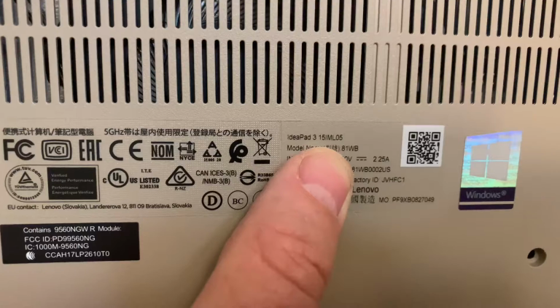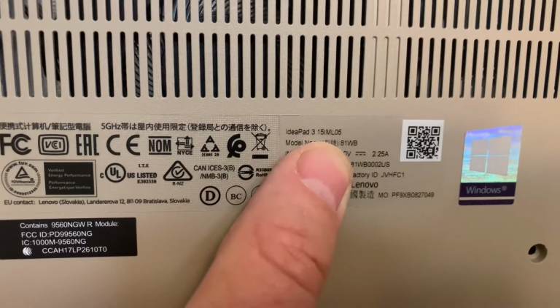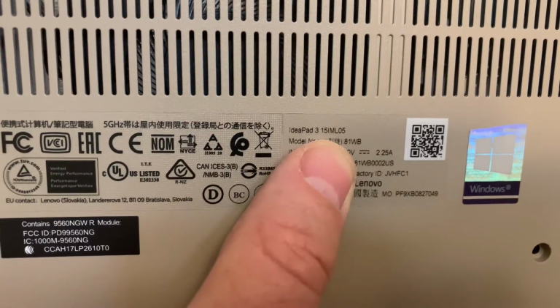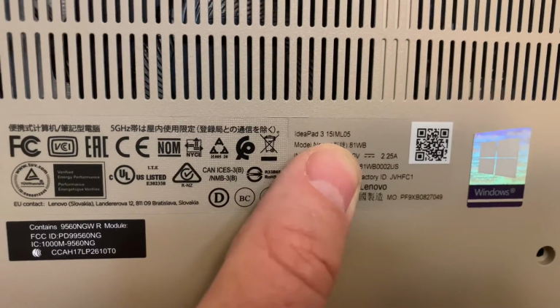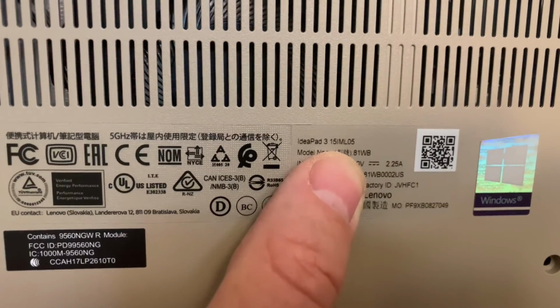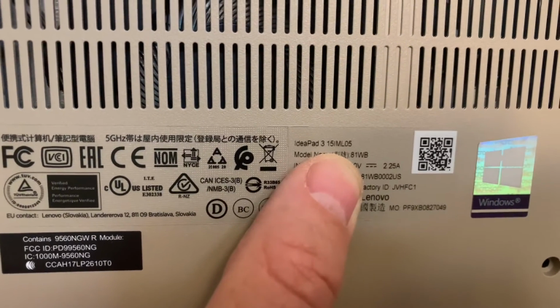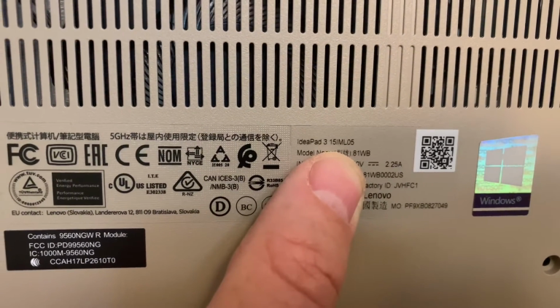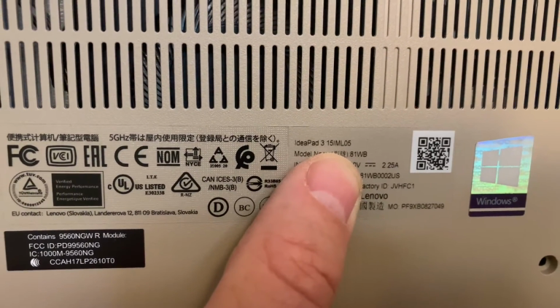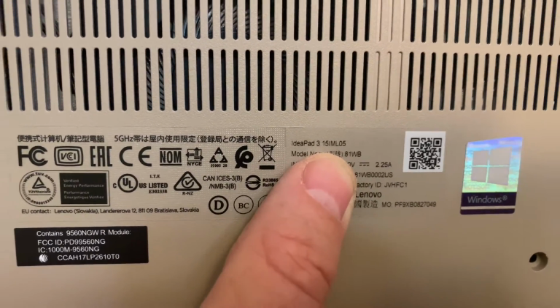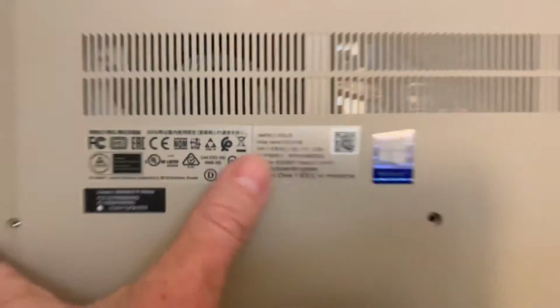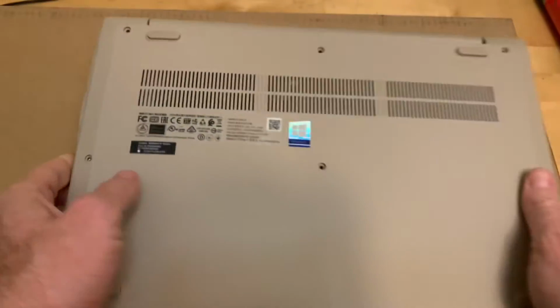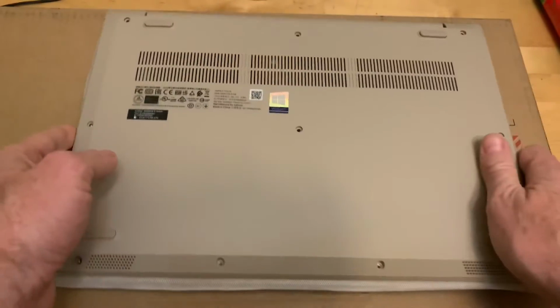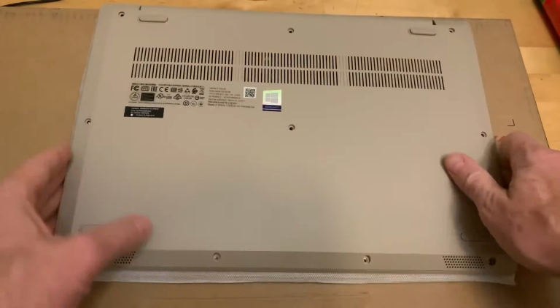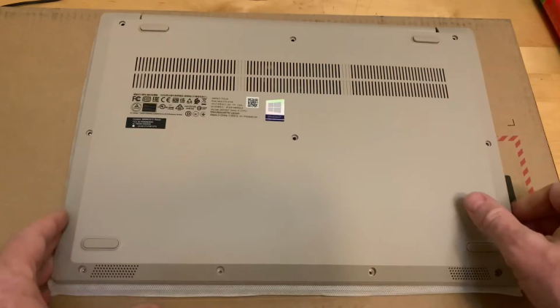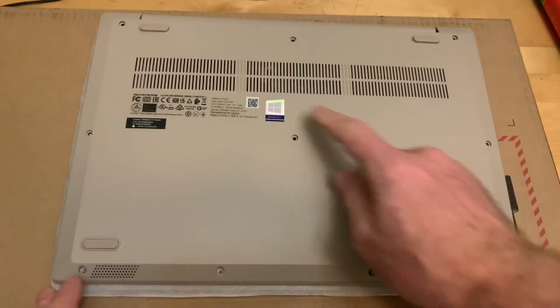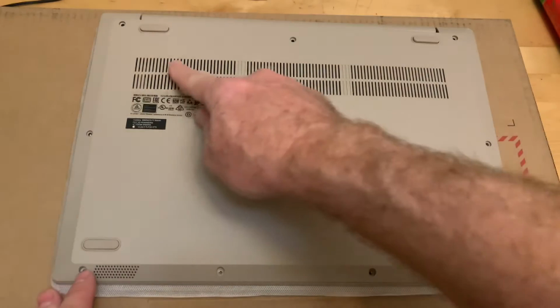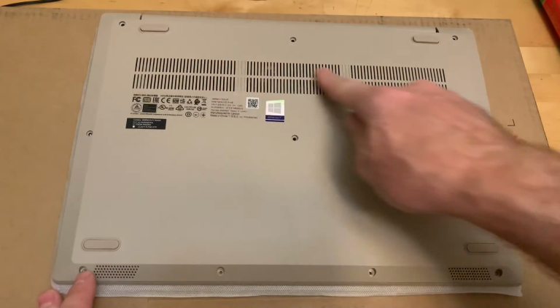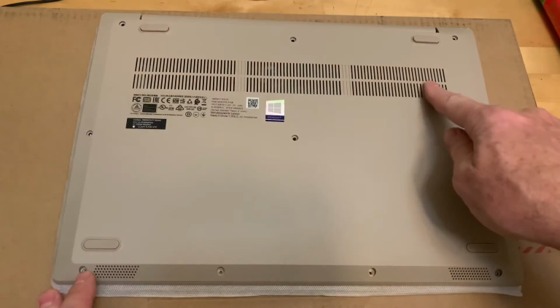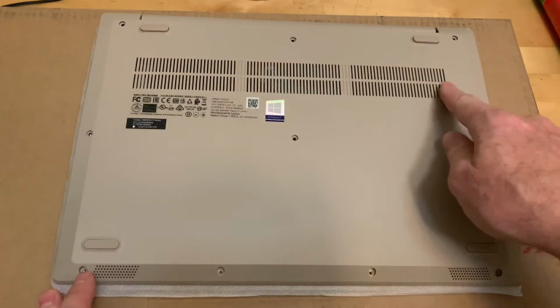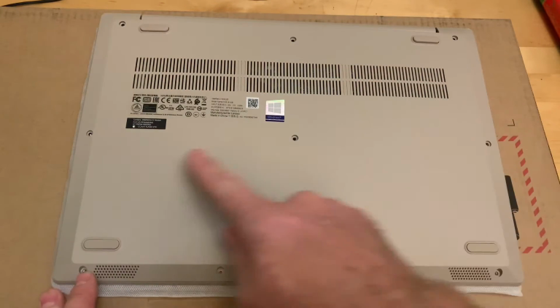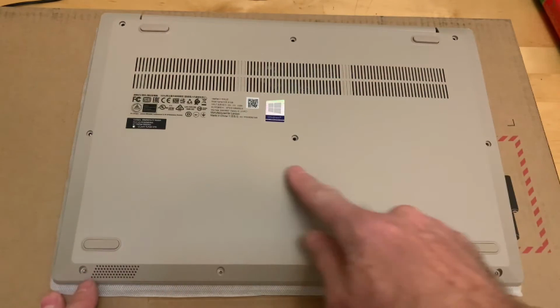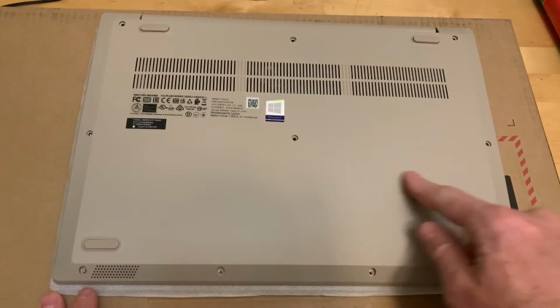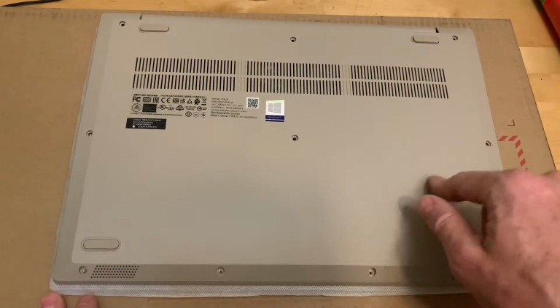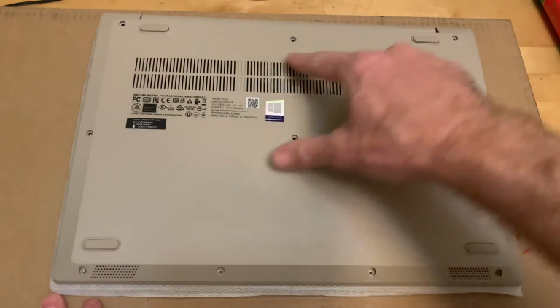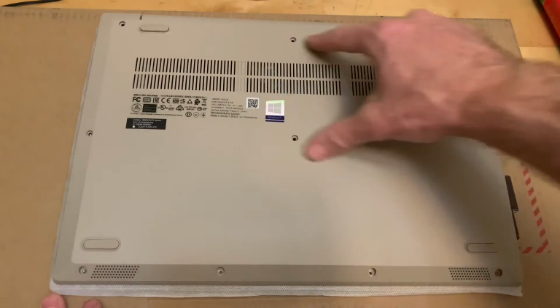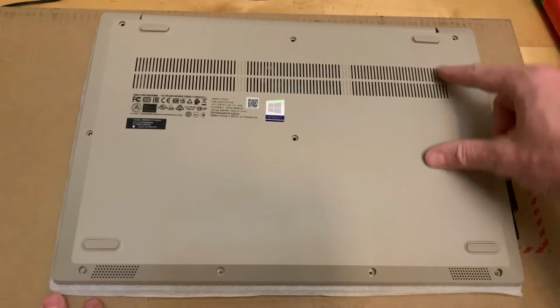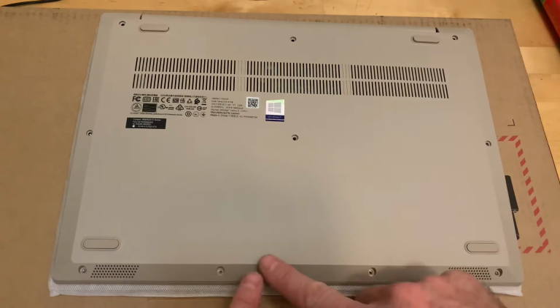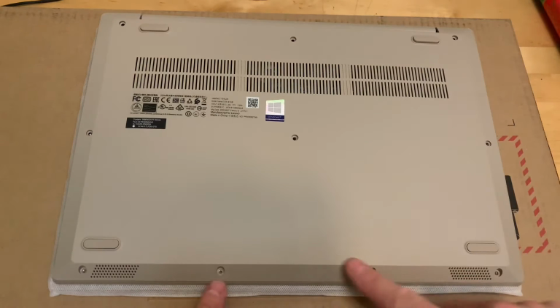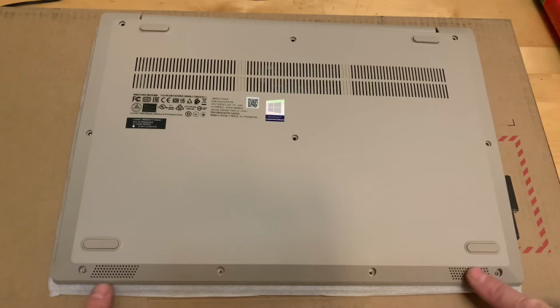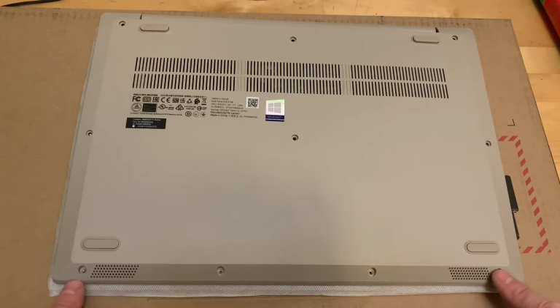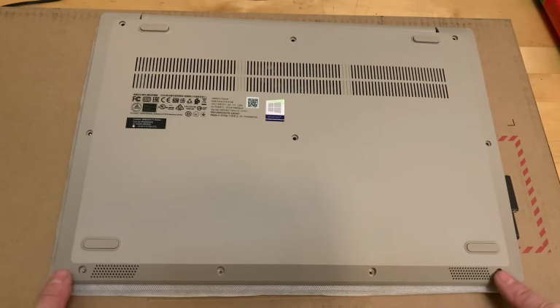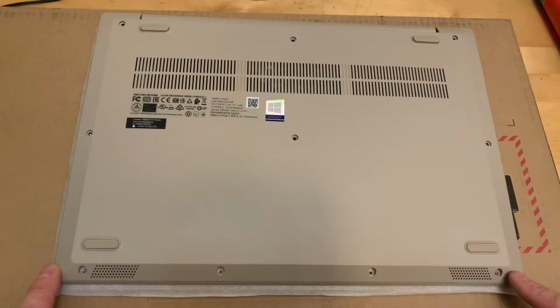This is how to add RAM to an IdeaPad 315ML05. This thing has screws in it that you can undo with a small Phillips screwdriver. There's six across the top that are long and then there's four across the front that are short.